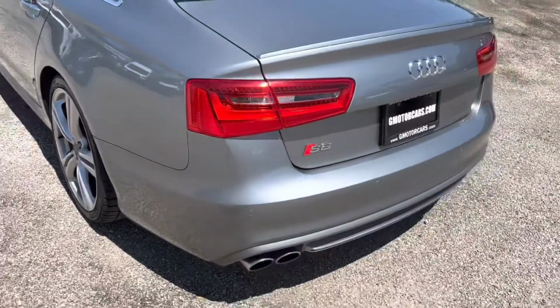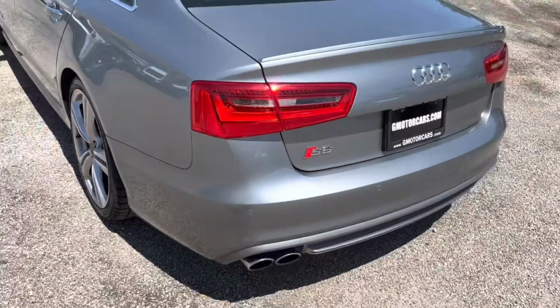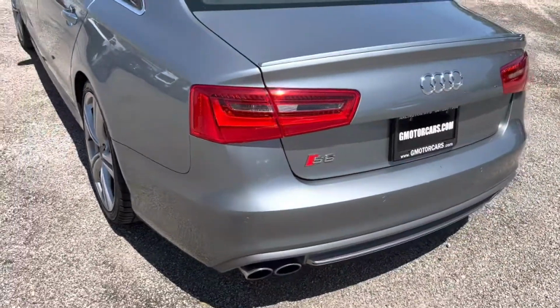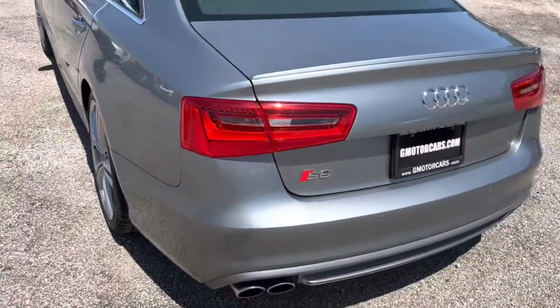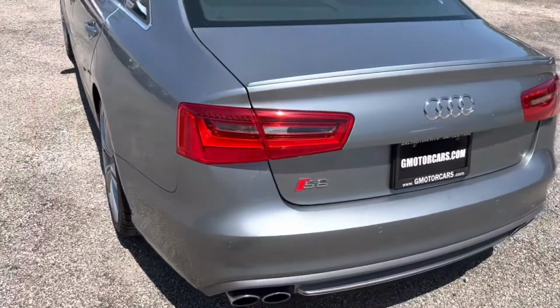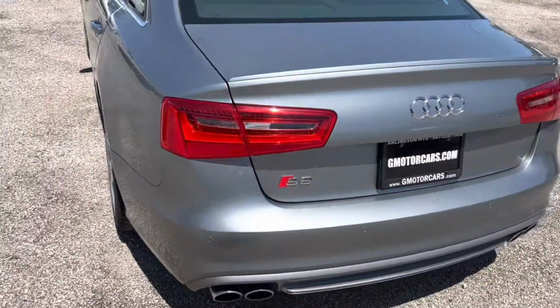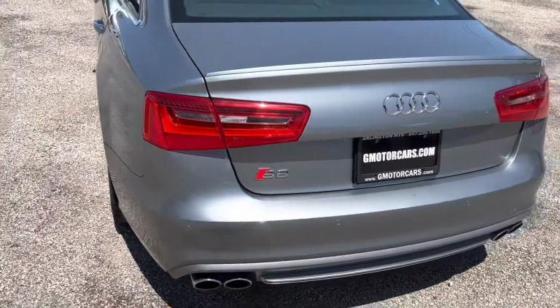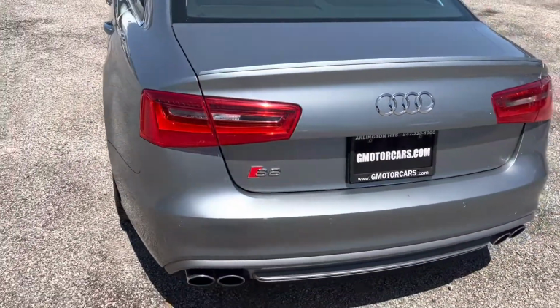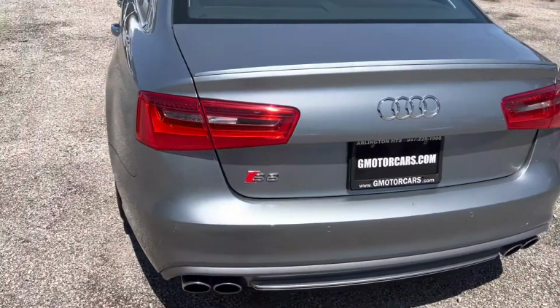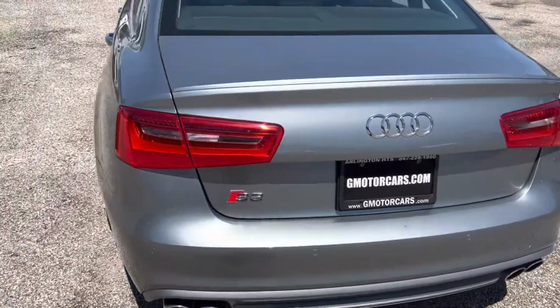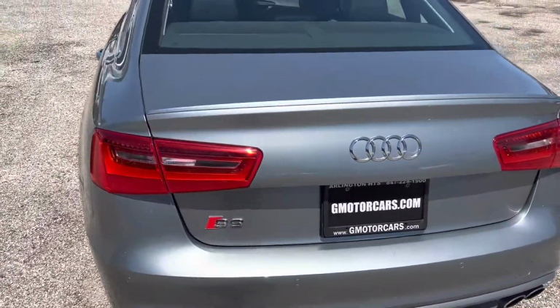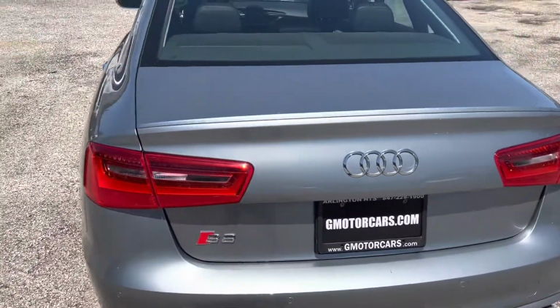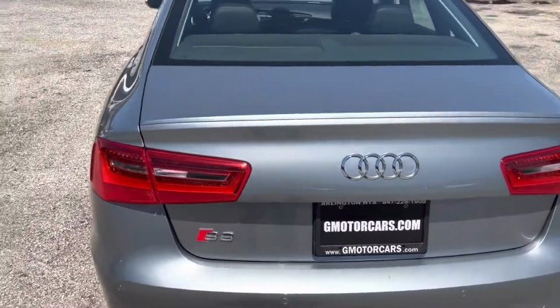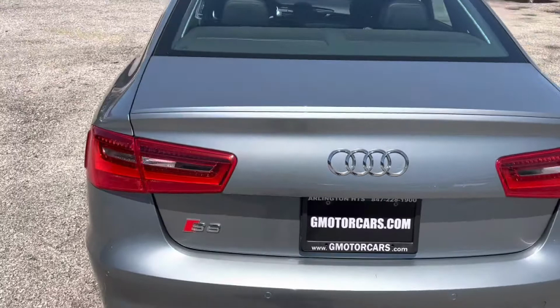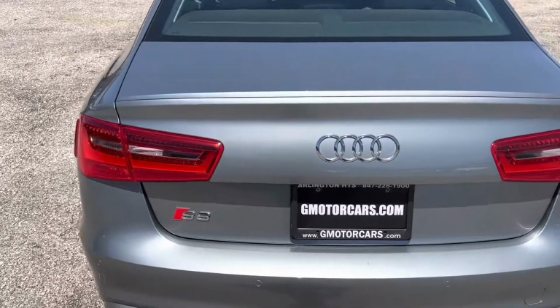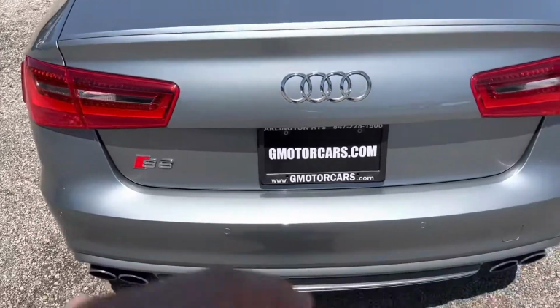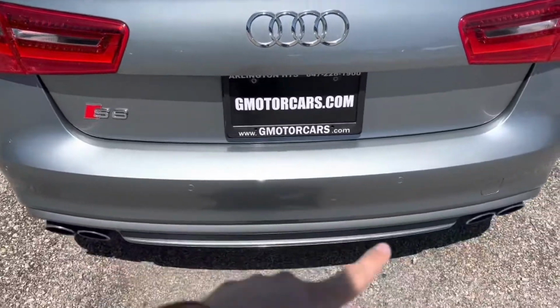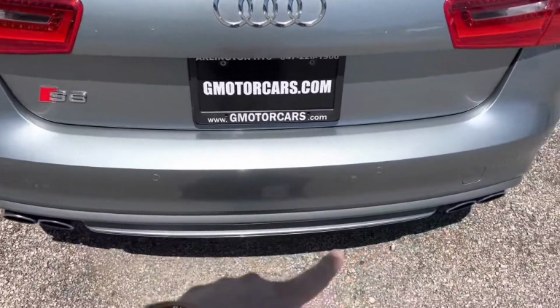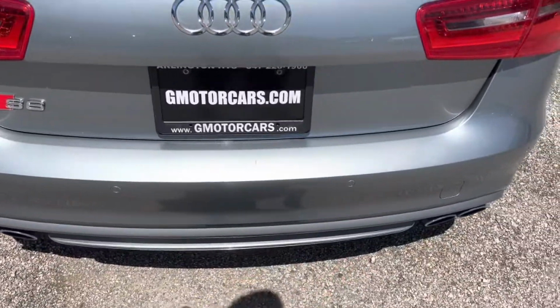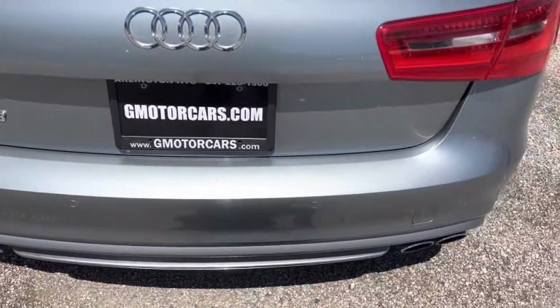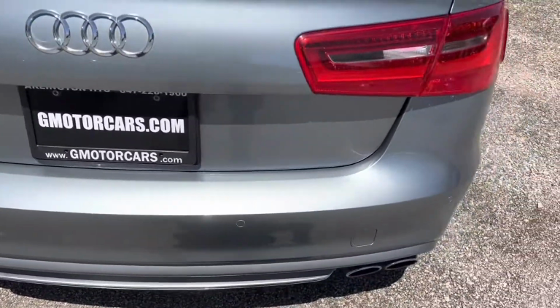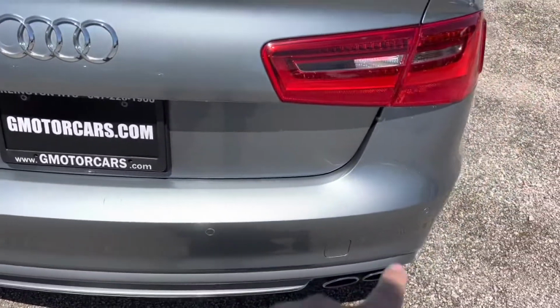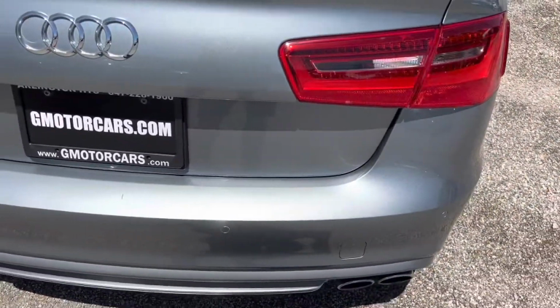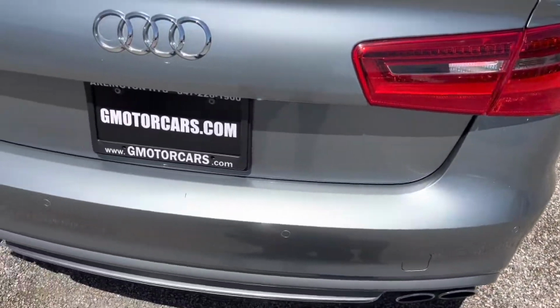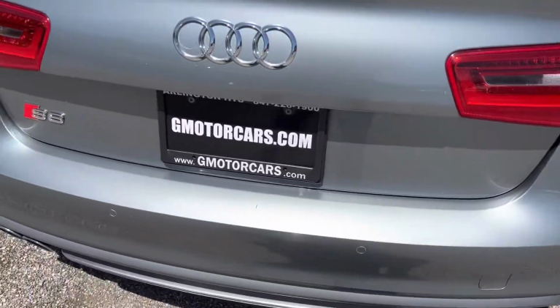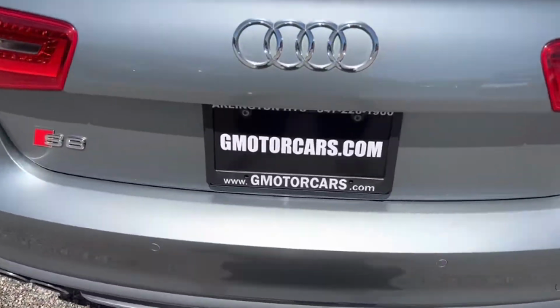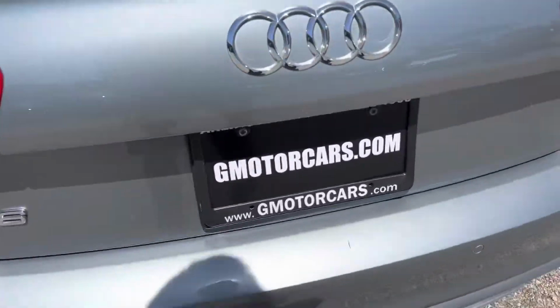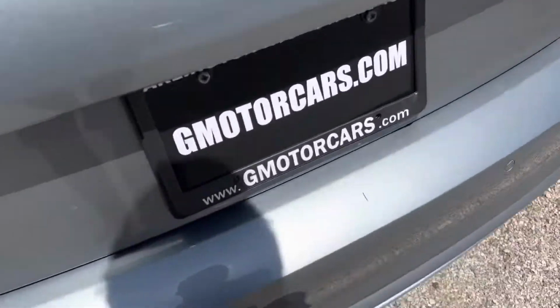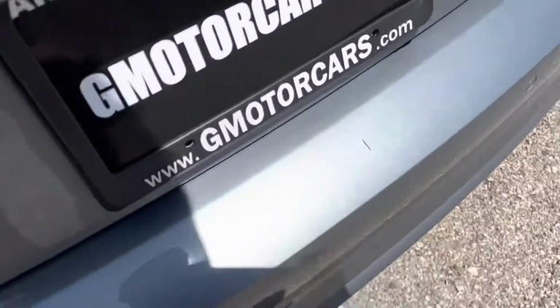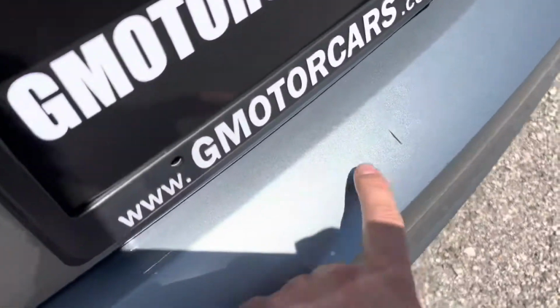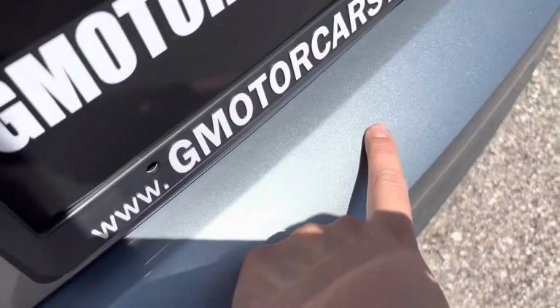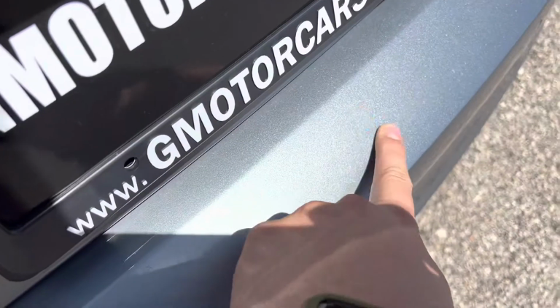This is the S6. You've got quad exhaust and dual true exhaust out of the back, a nice little valance, and another area to tow the car.